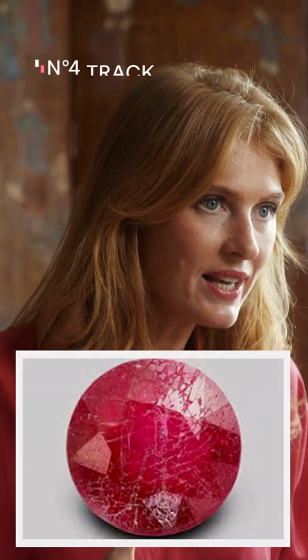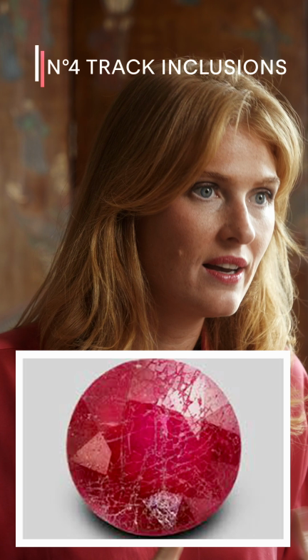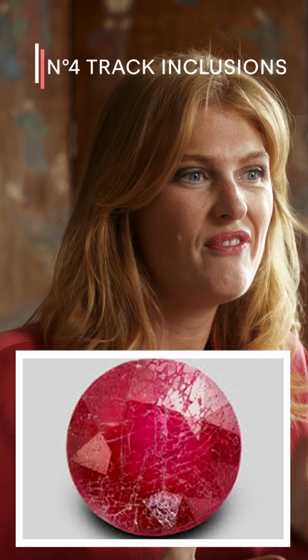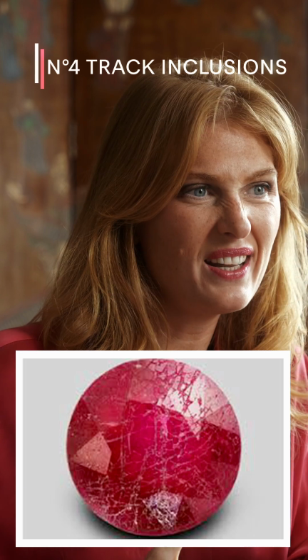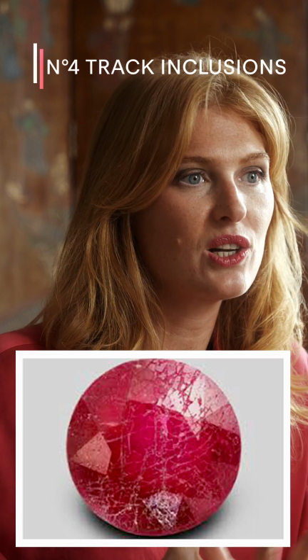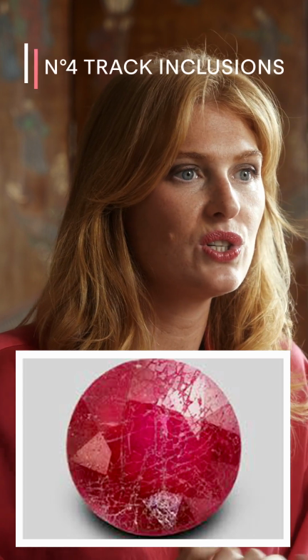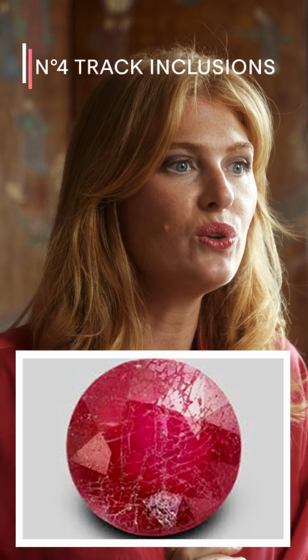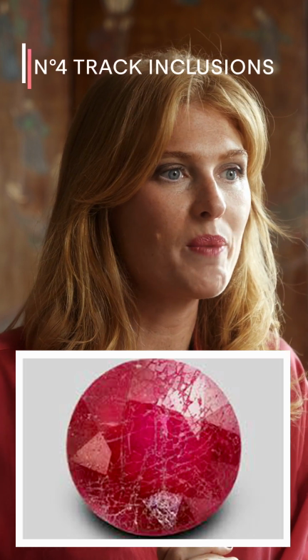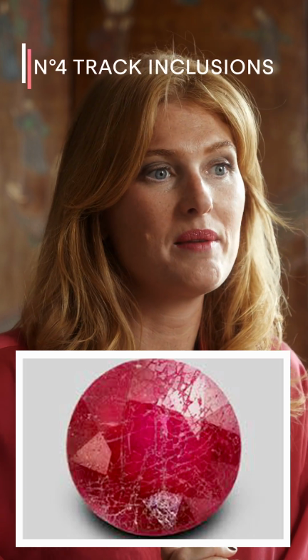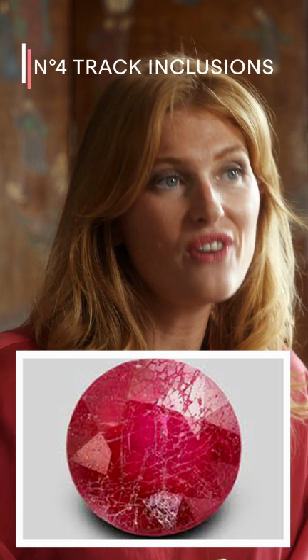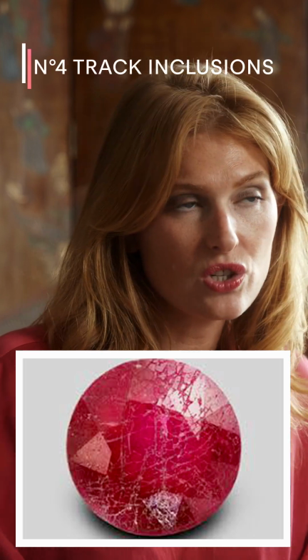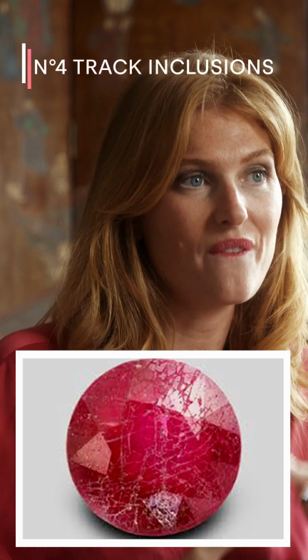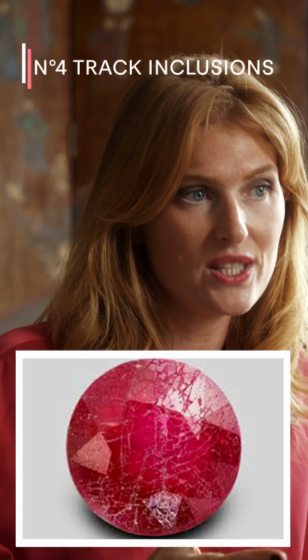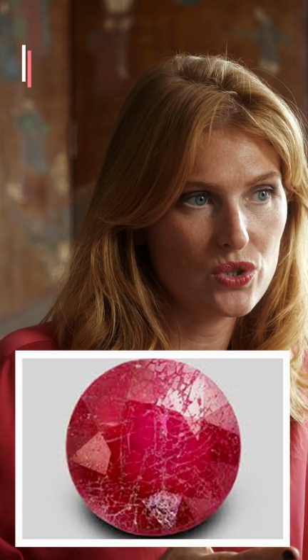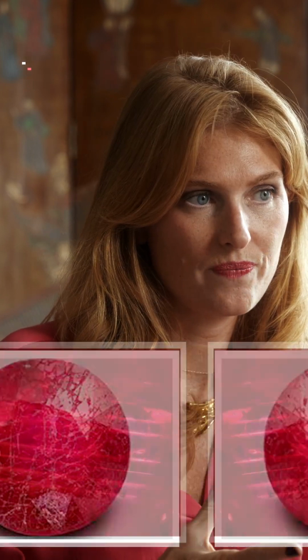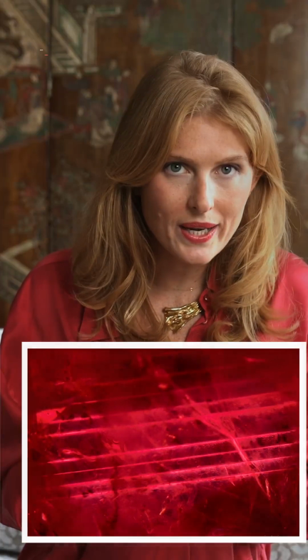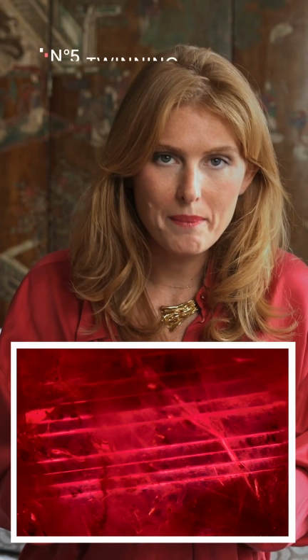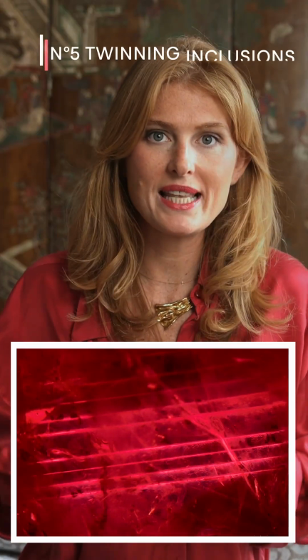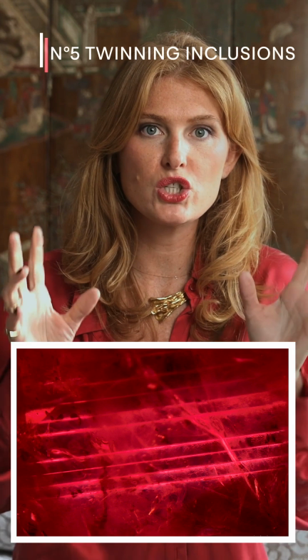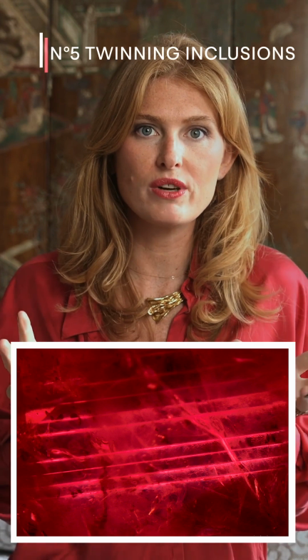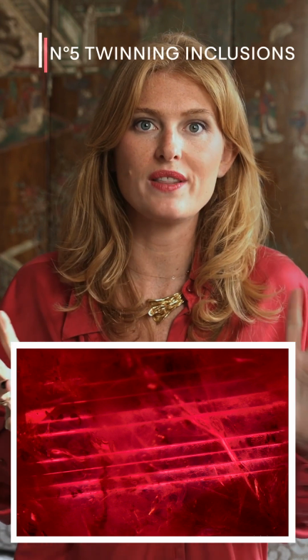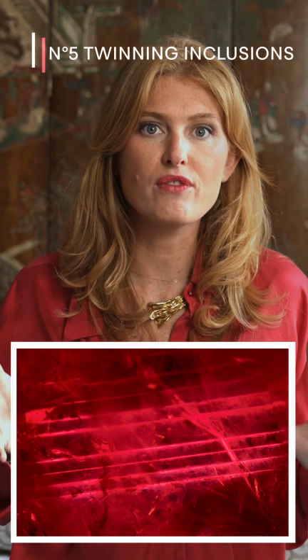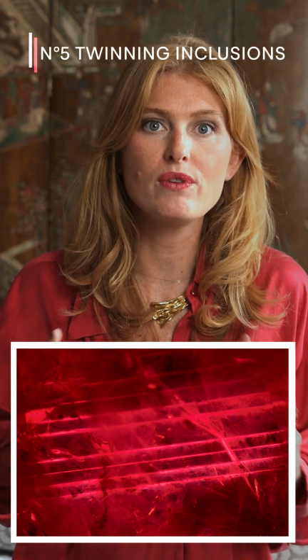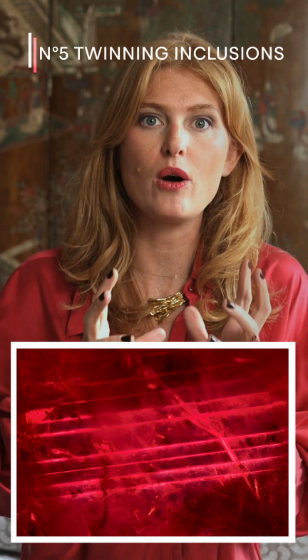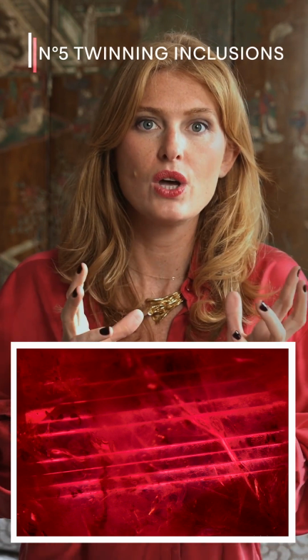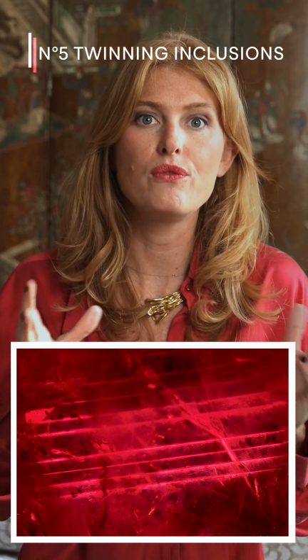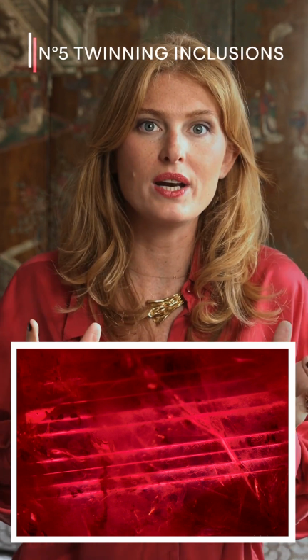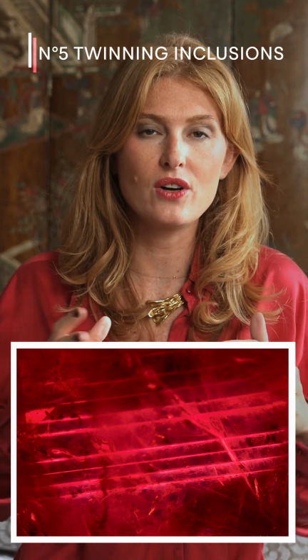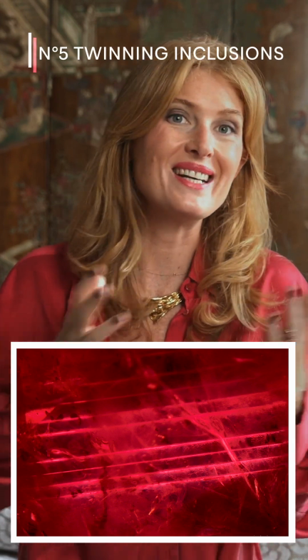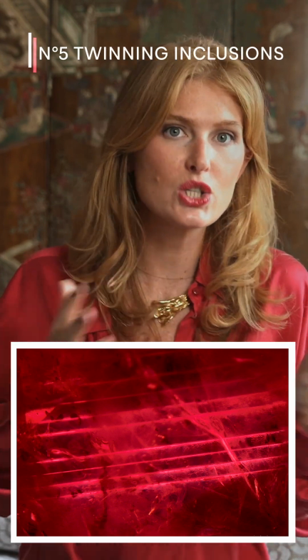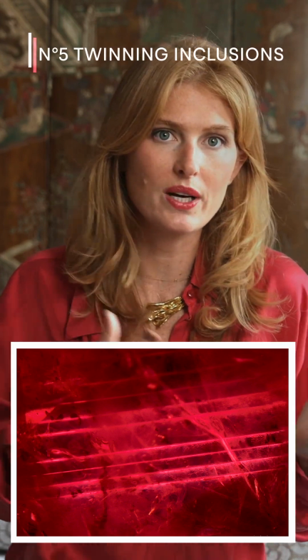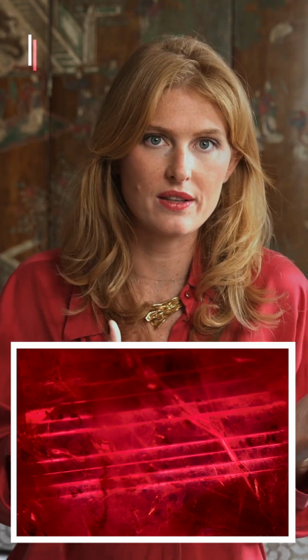Cracks, or feather-like inclusions, also go by the name of fractures or fissures. Twinning means that there are two crystals that have grown out of one another or next to one another.